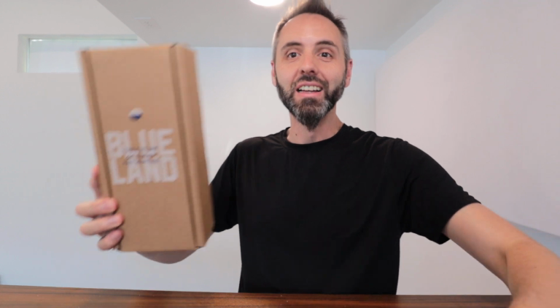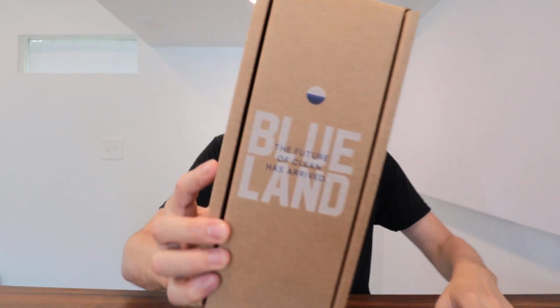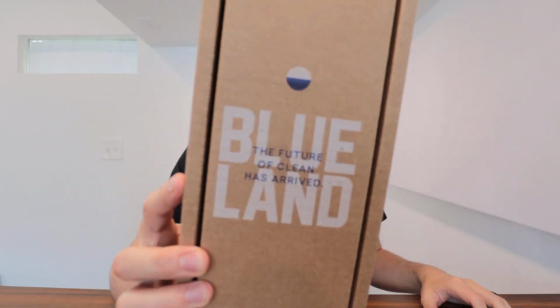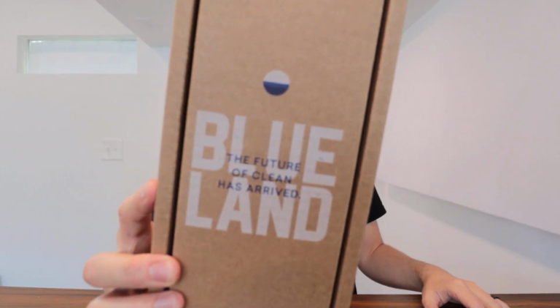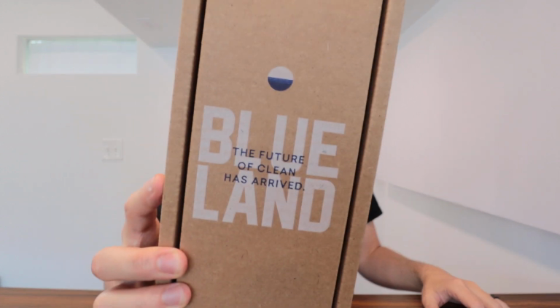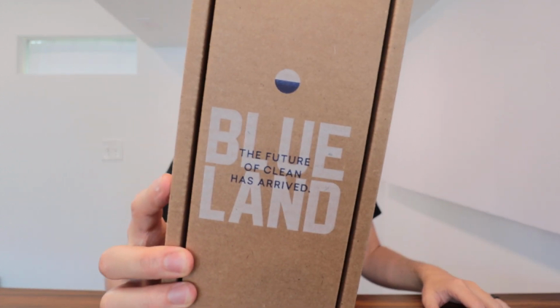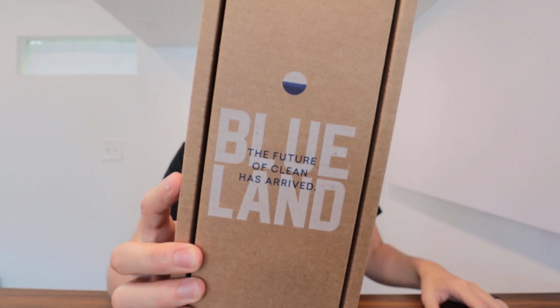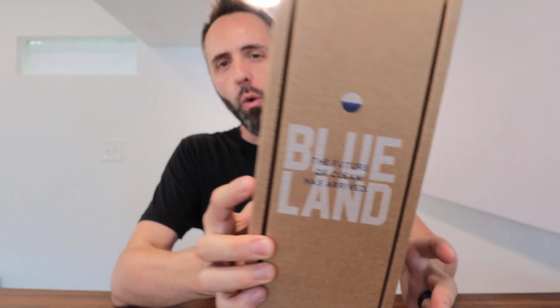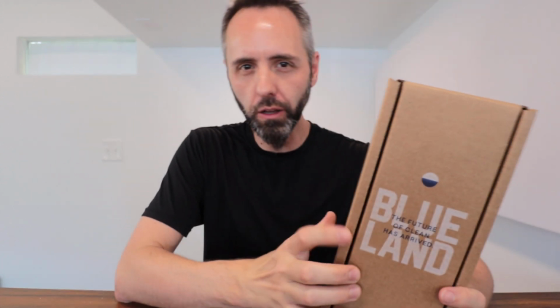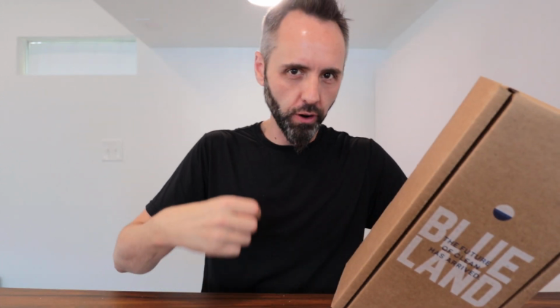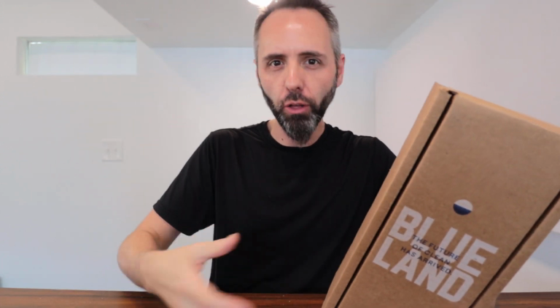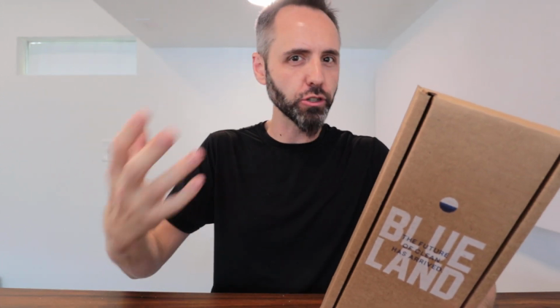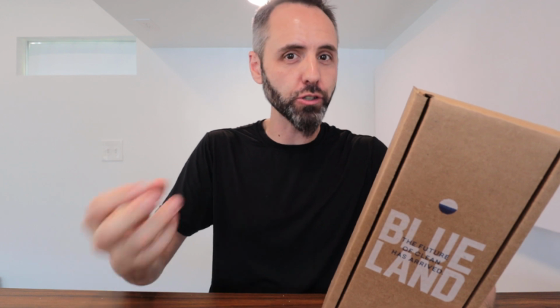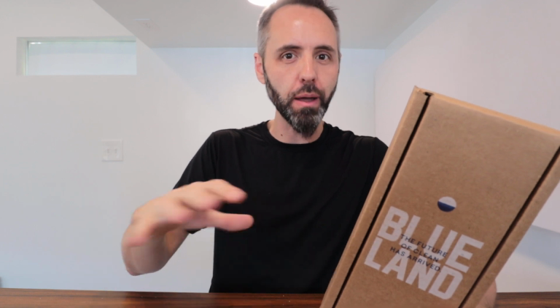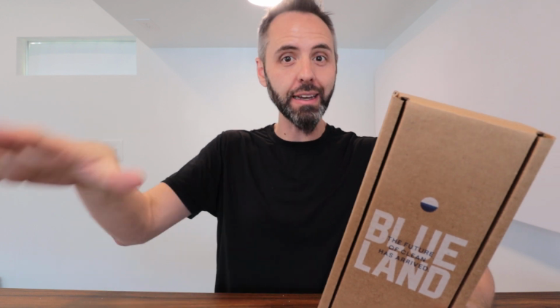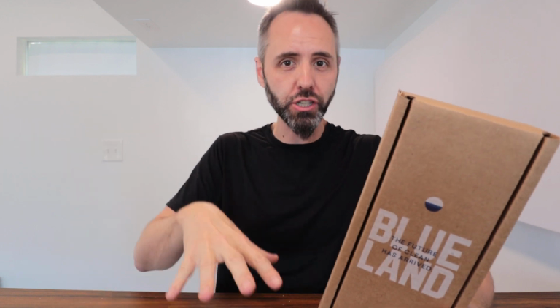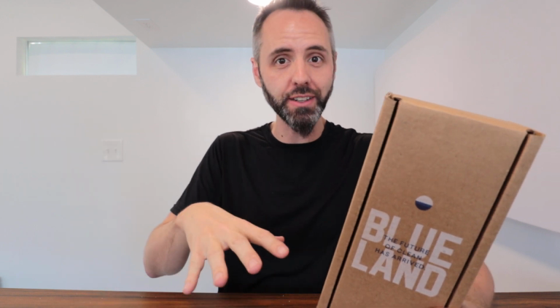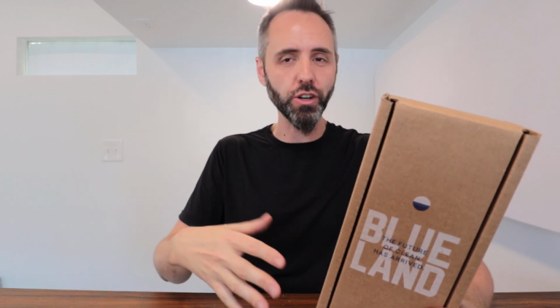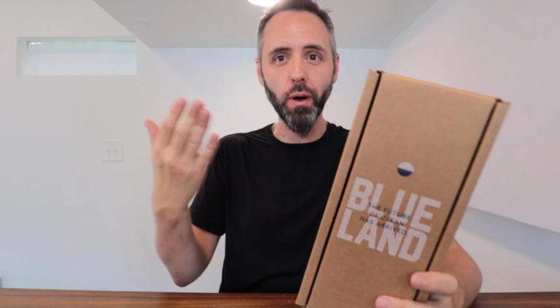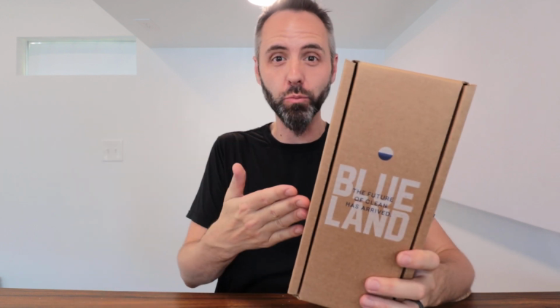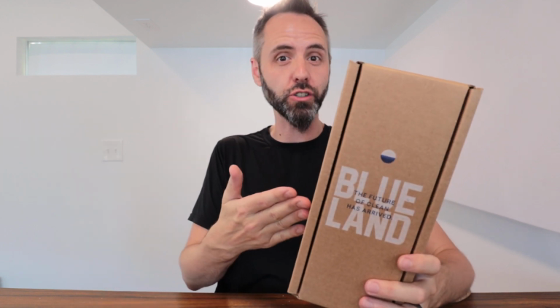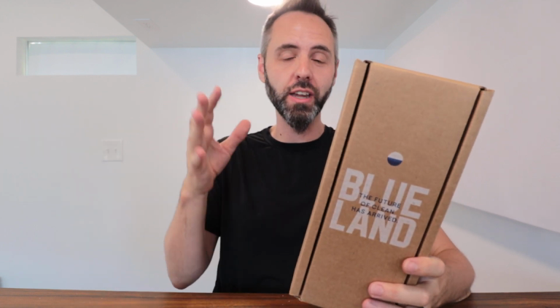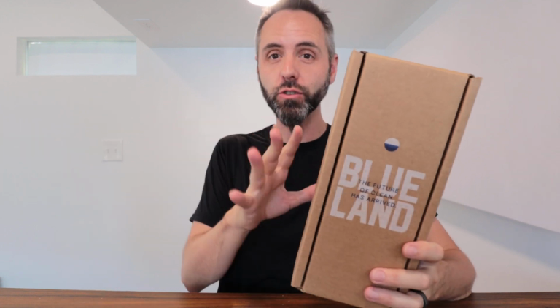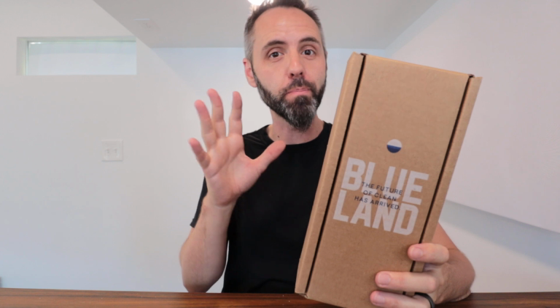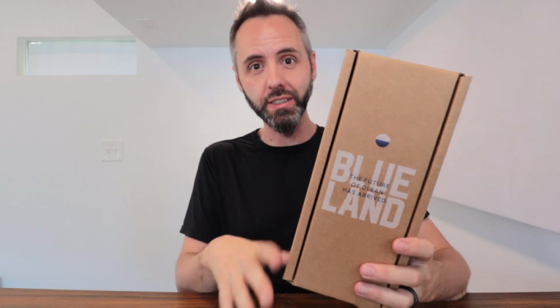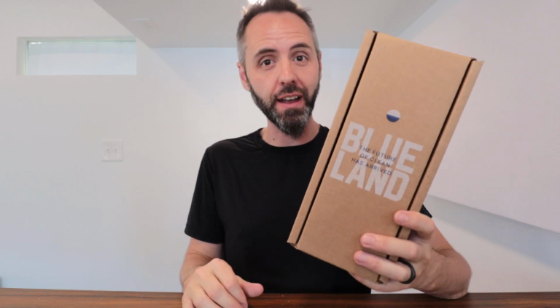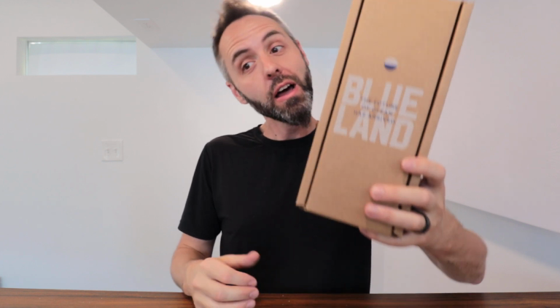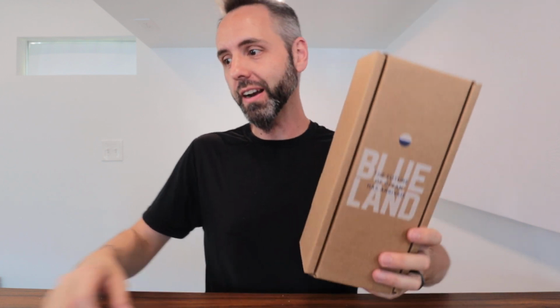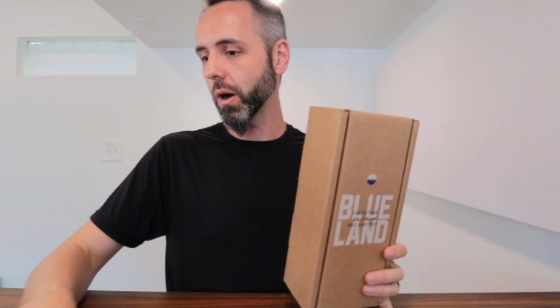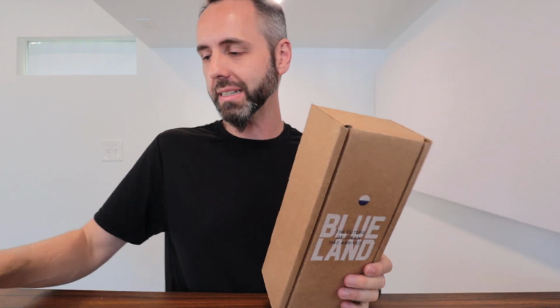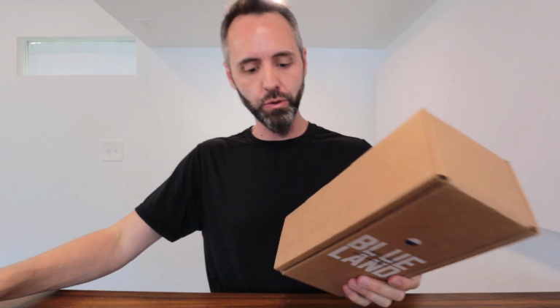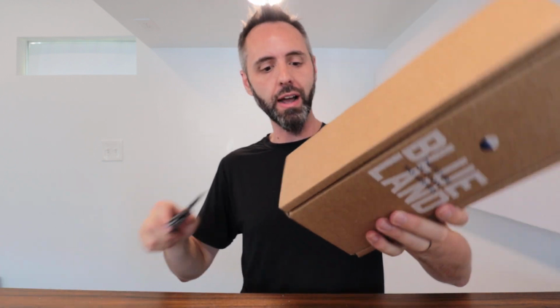Right here we have the Blue Land Dishwashing Tabs. We've been looking for a healthier detergent to clean our dishes in the dishwasher. My wife did some research and she said this was one of the best ones she found, so I figured I'd do a little unboxing of it with you guys.